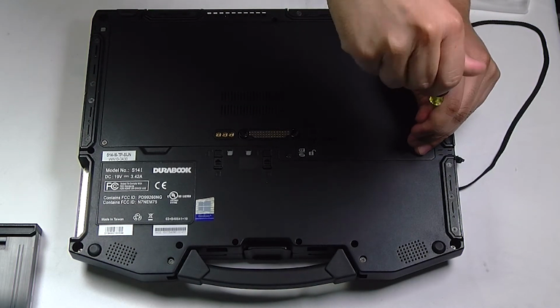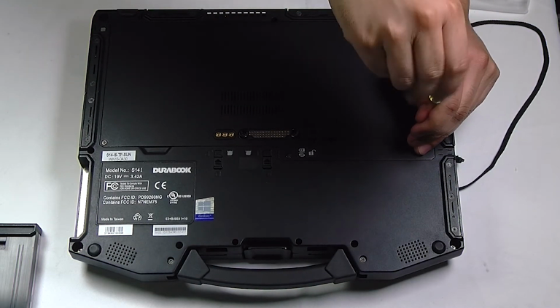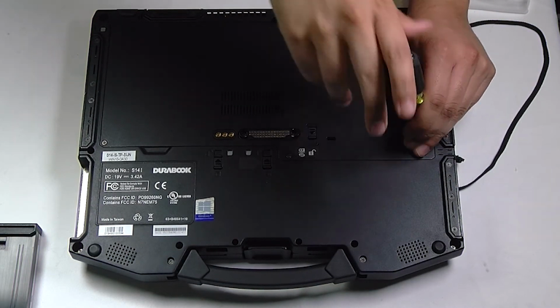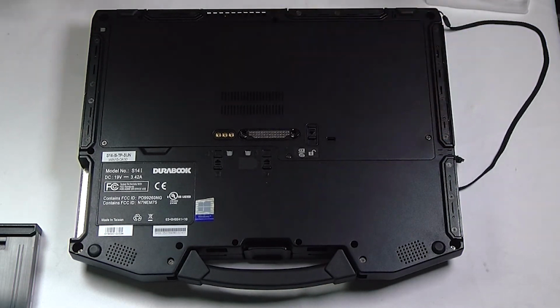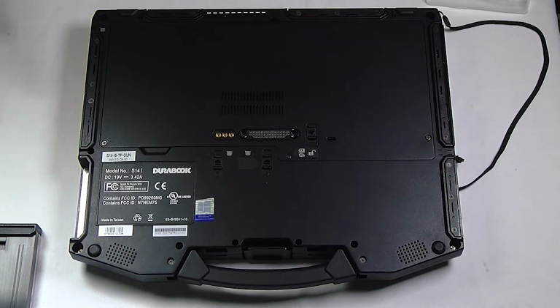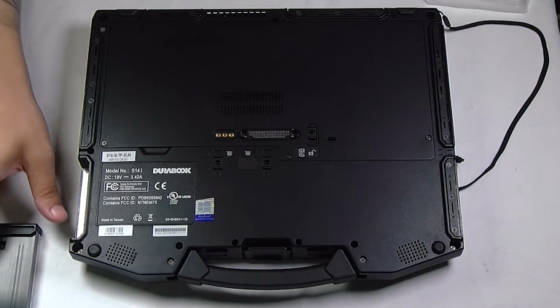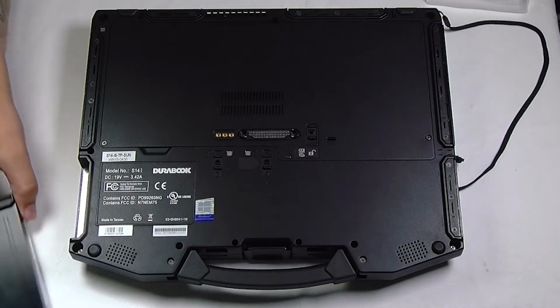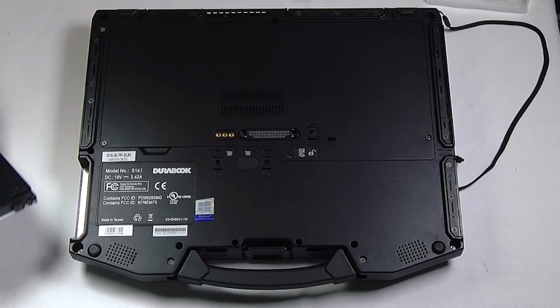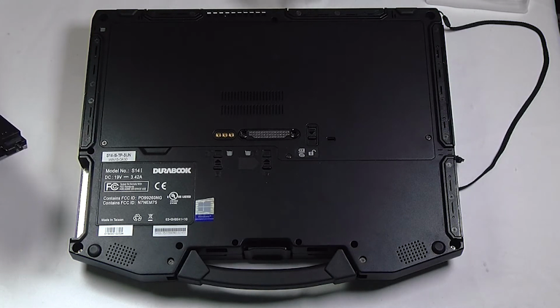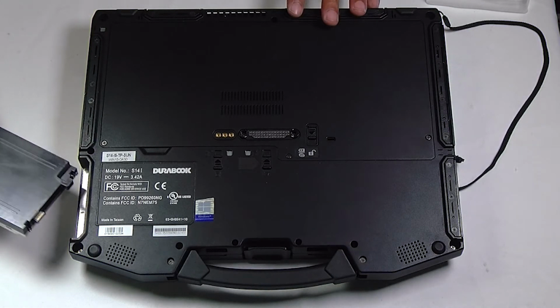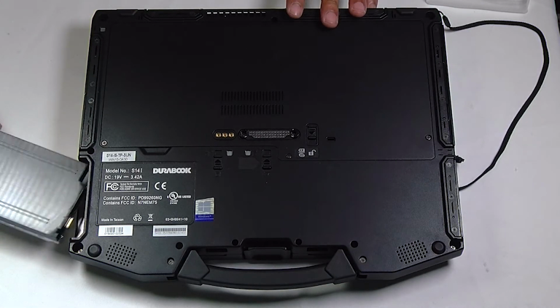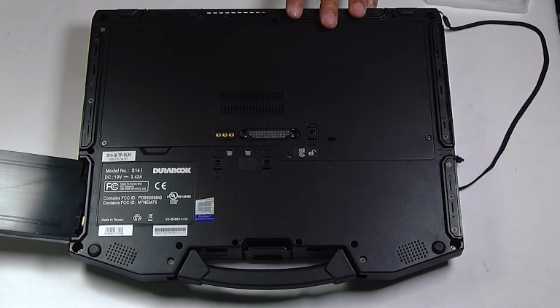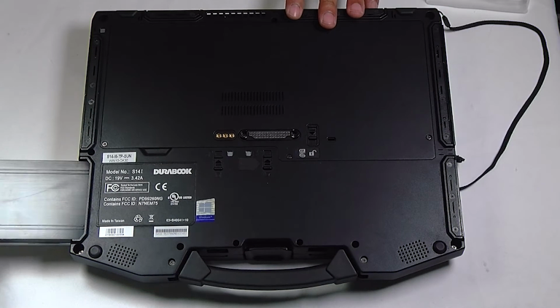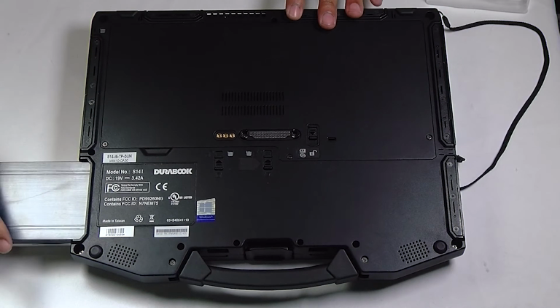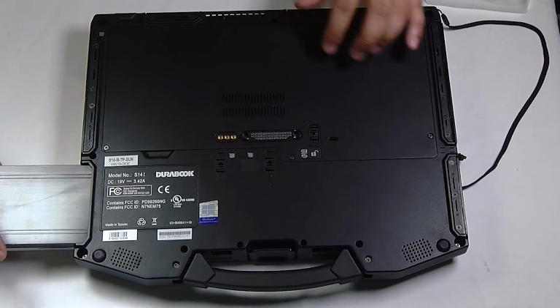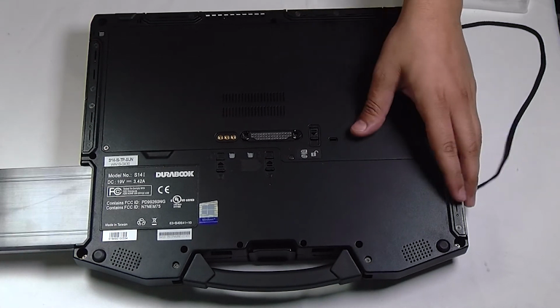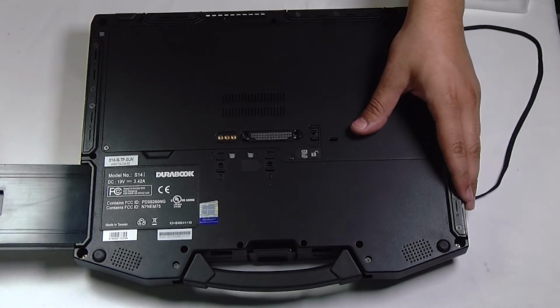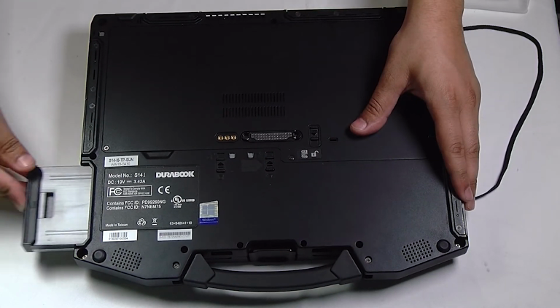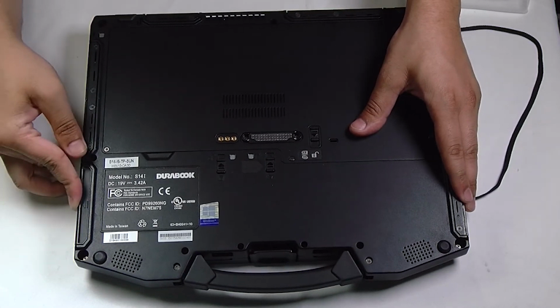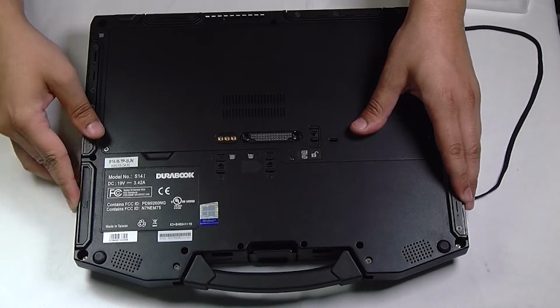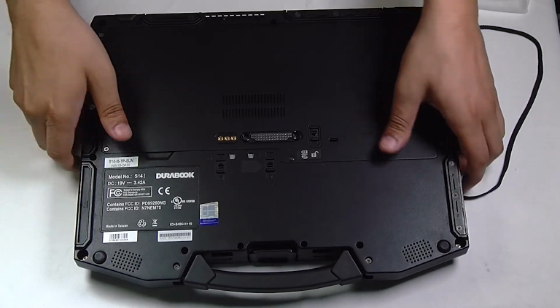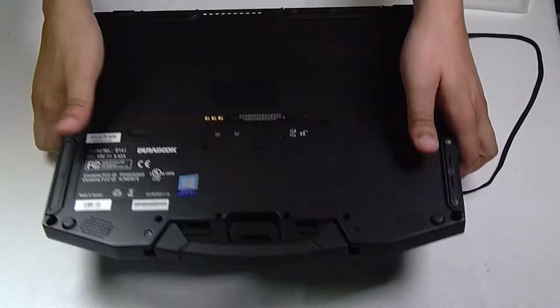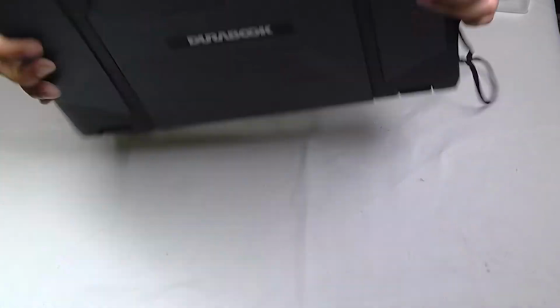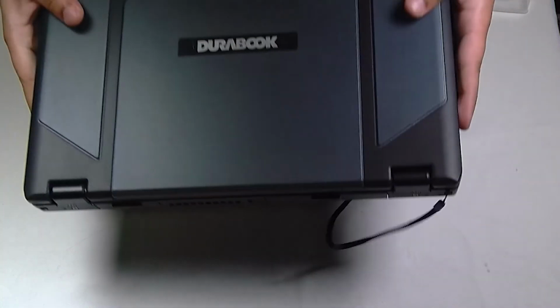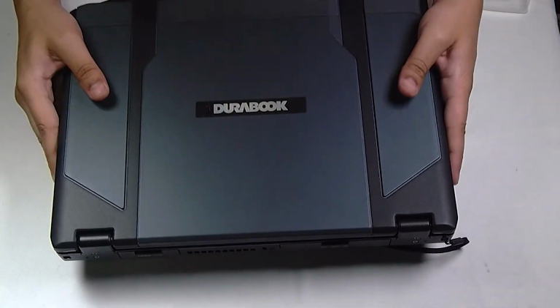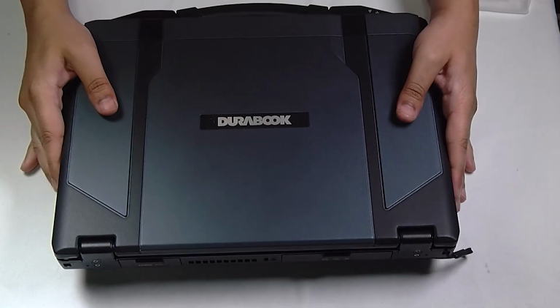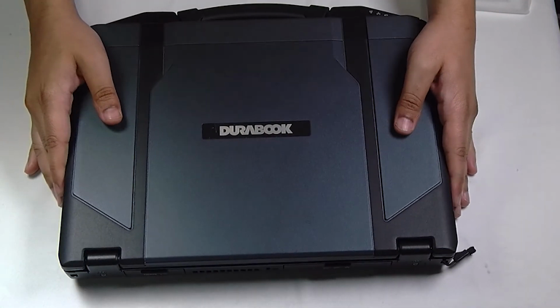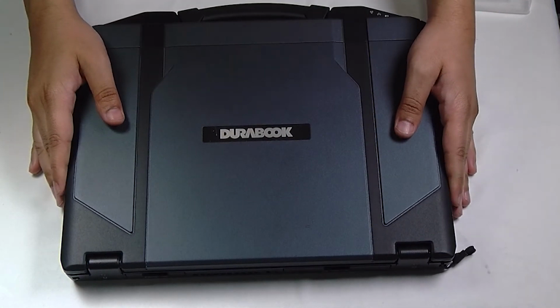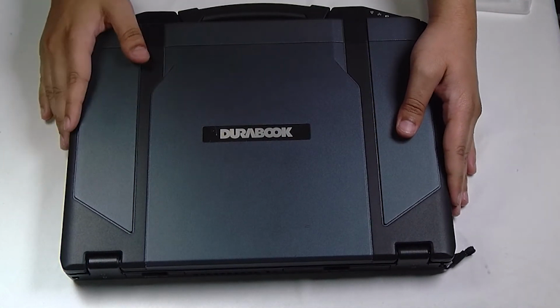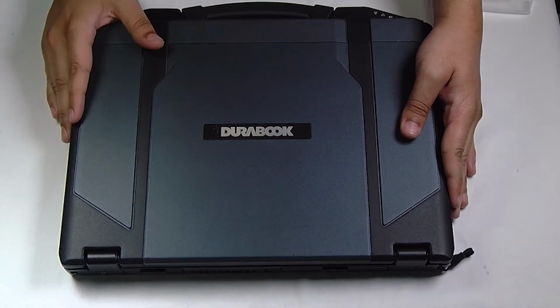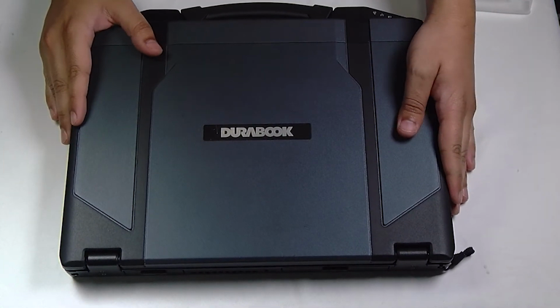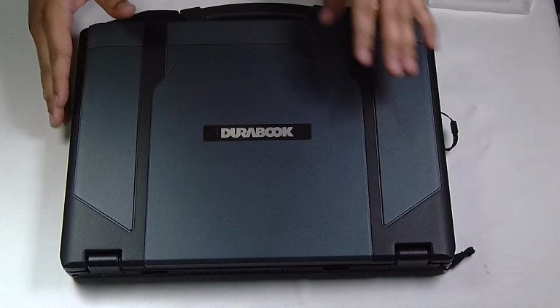And that's it. You want to make sure that the back cover is put back properly, the battery is reinserted, and you're all set. Thank you for watching. Any questions or comments you can leave below.